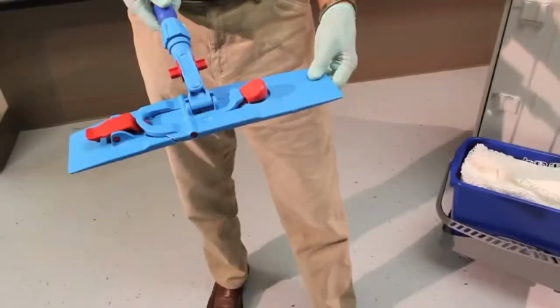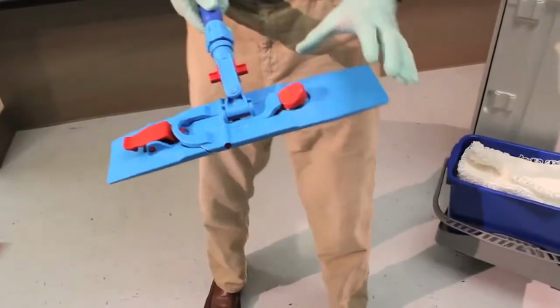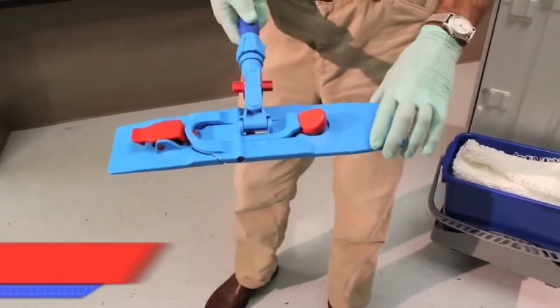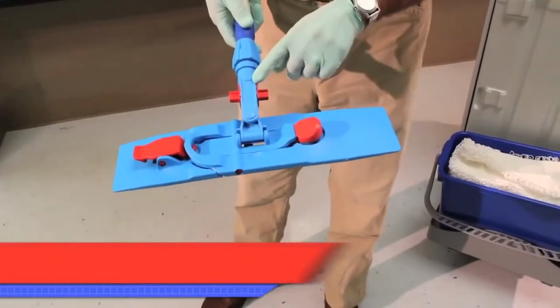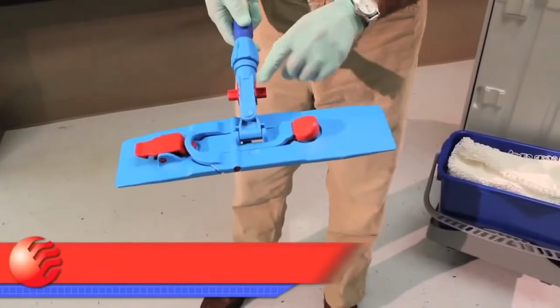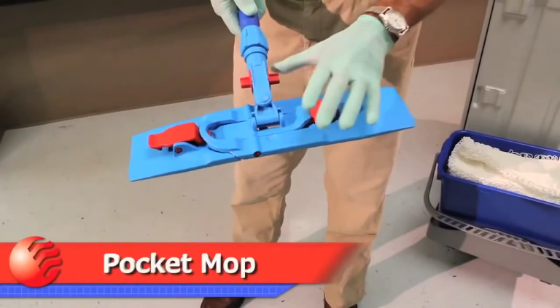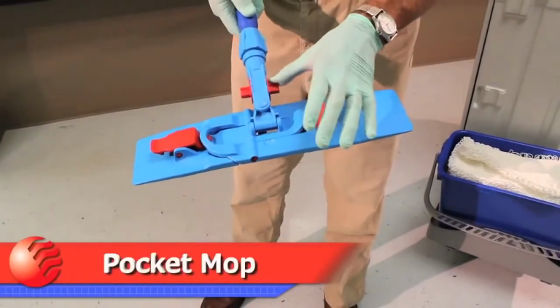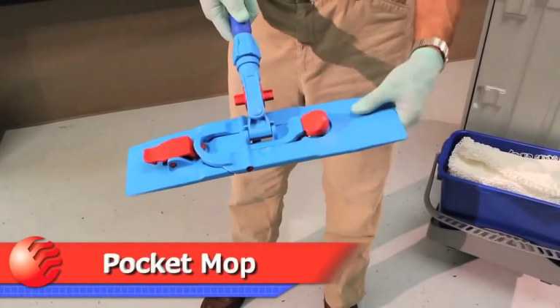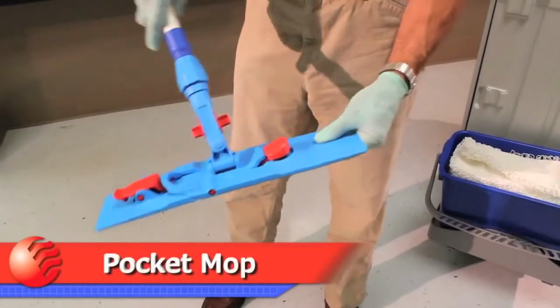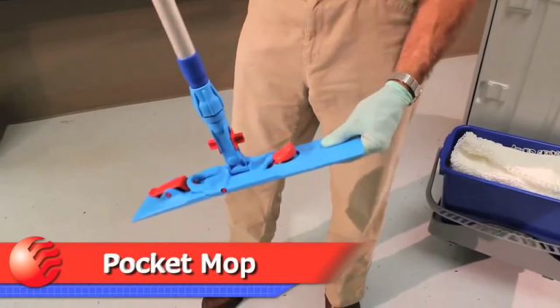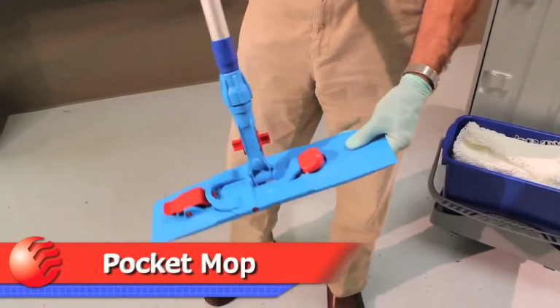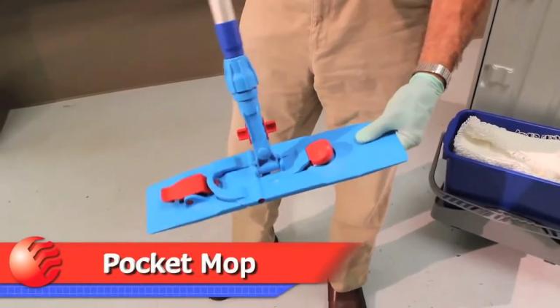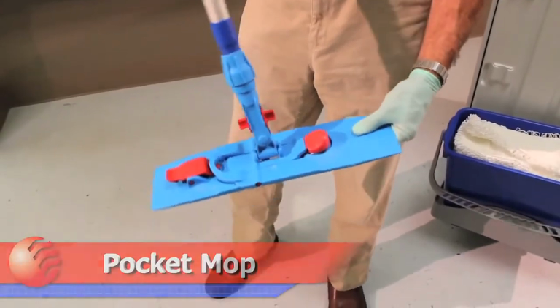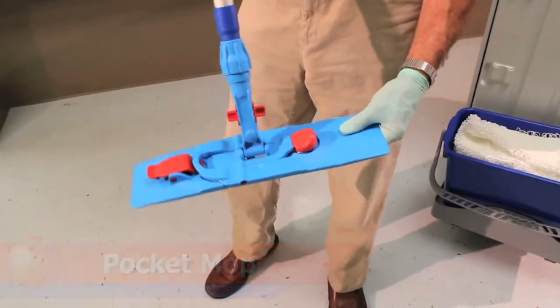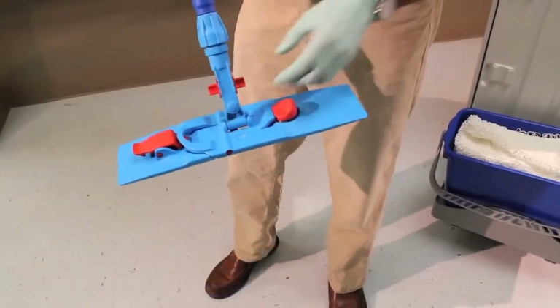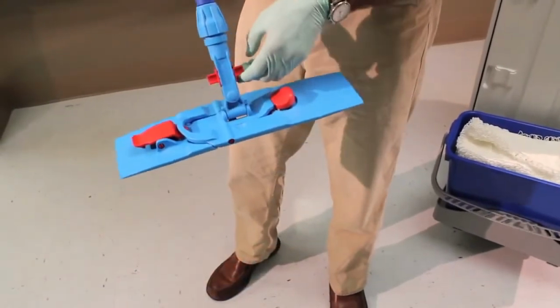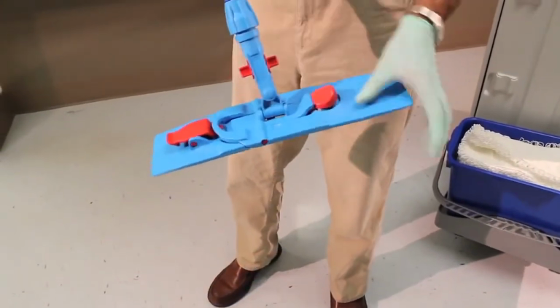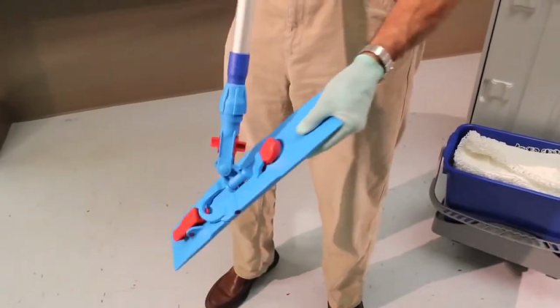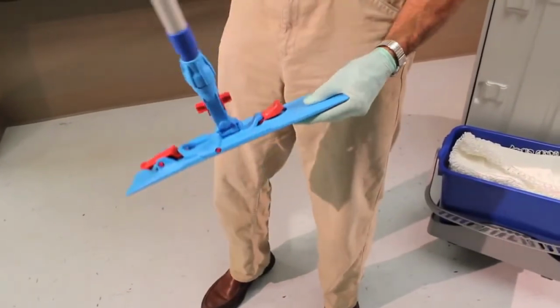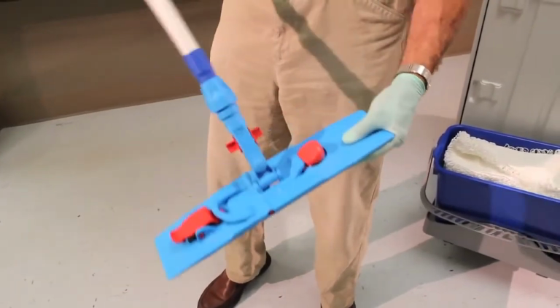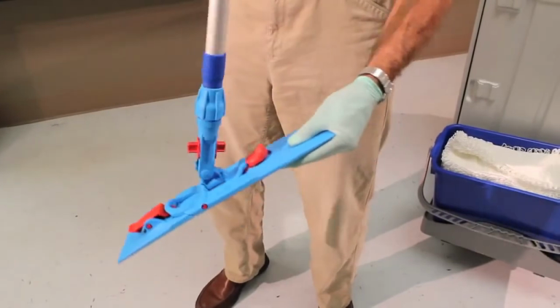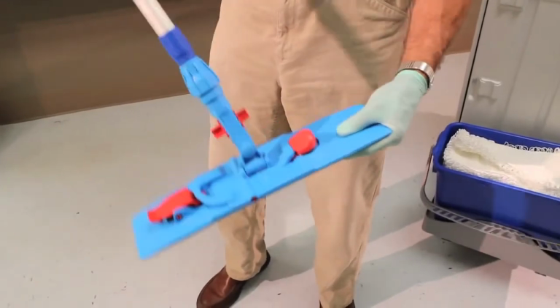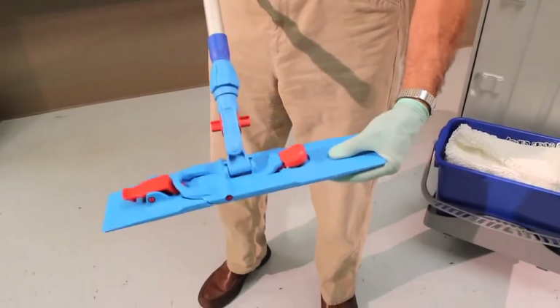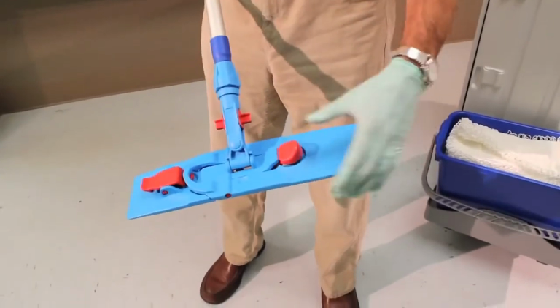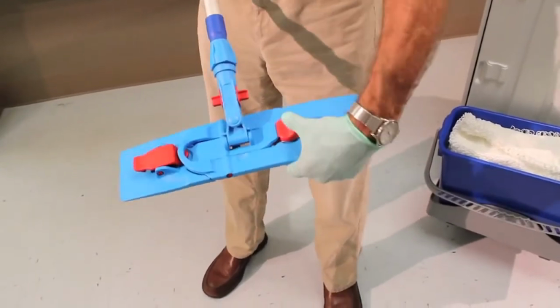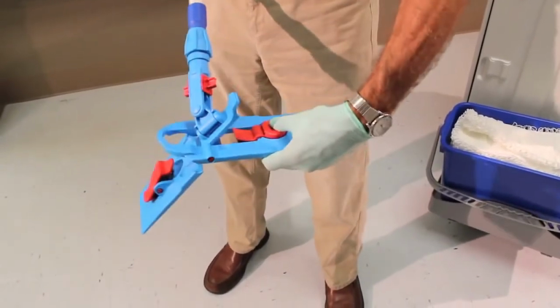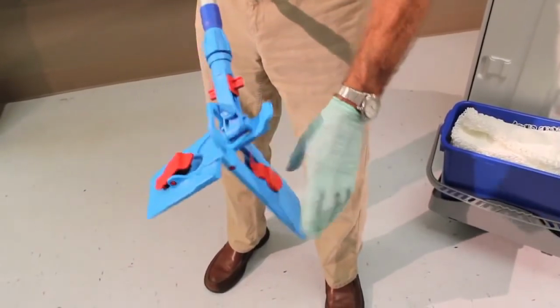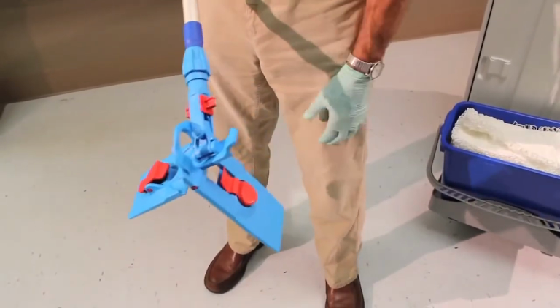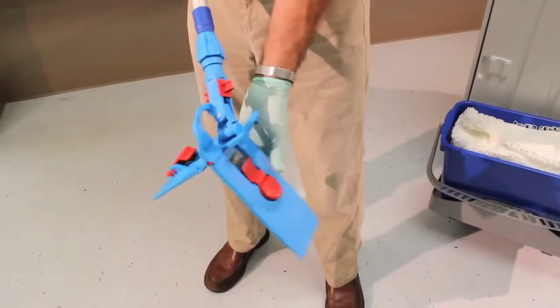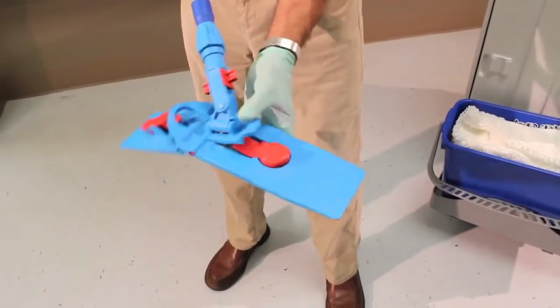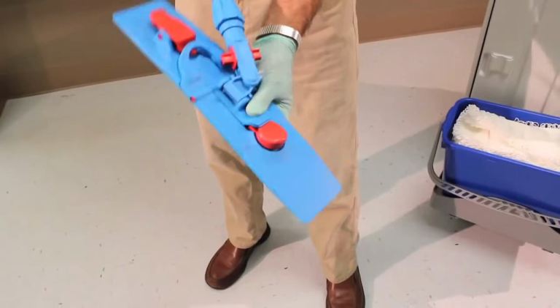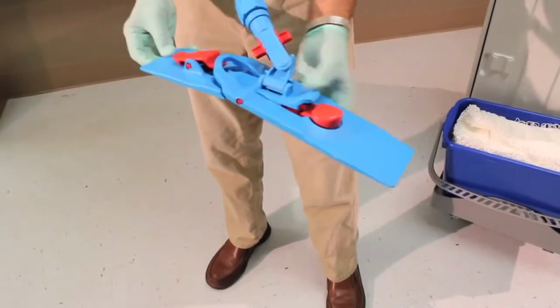Pocket mops are an optional design feature that avoids some of the hassles of having to replace clogged and defective Velcro. They also provide enhanced ergonomics with the no-touch feature for attaching and removing the mop.